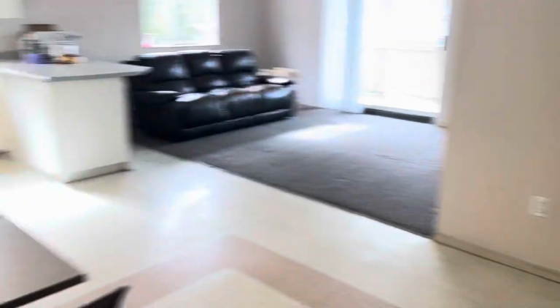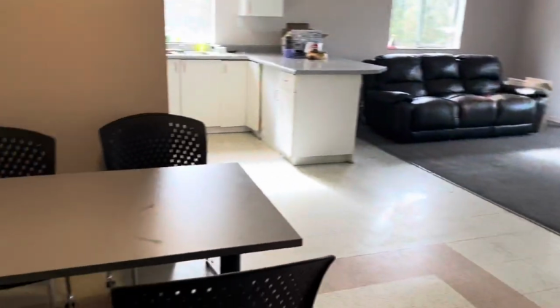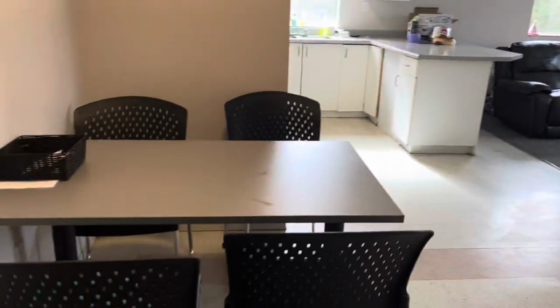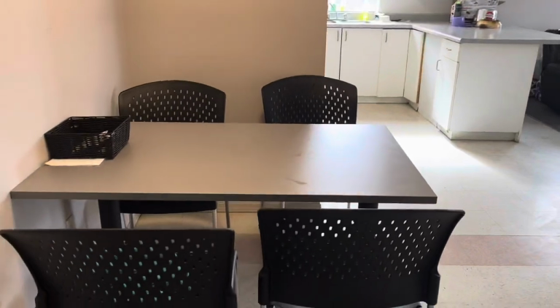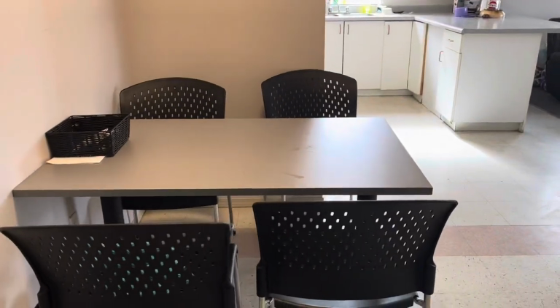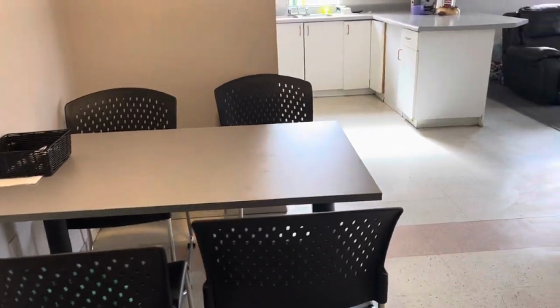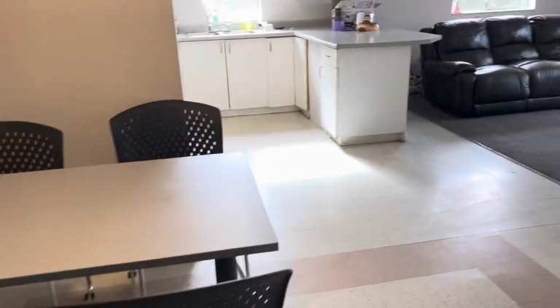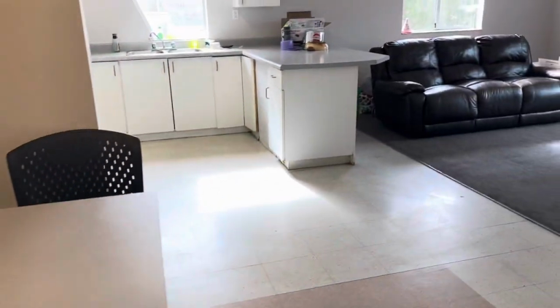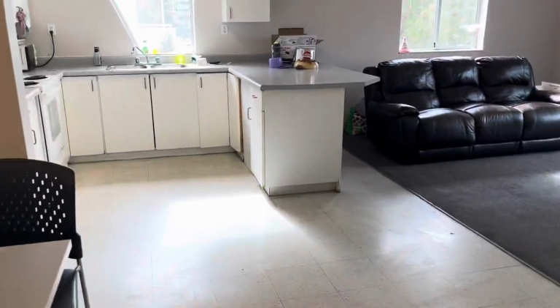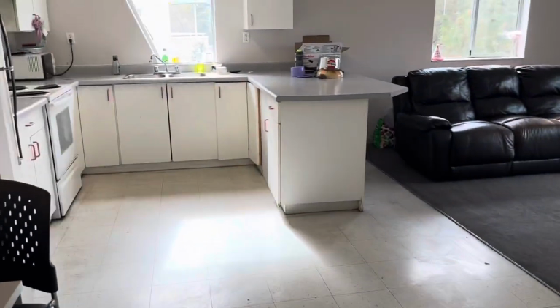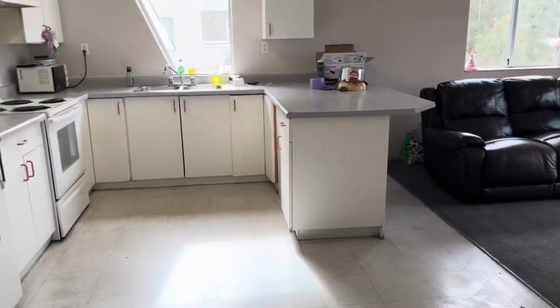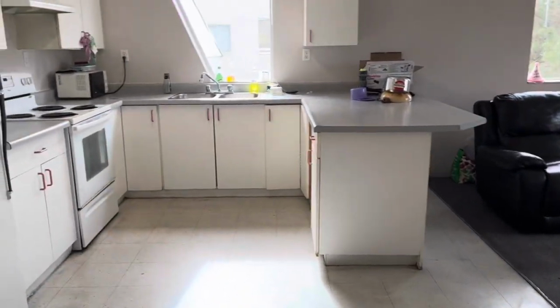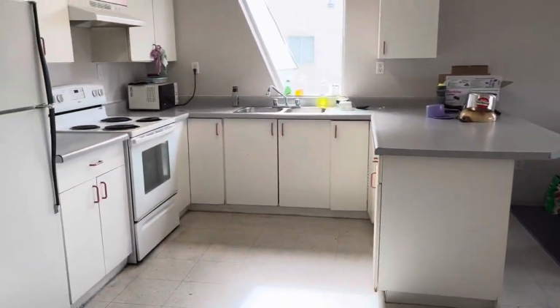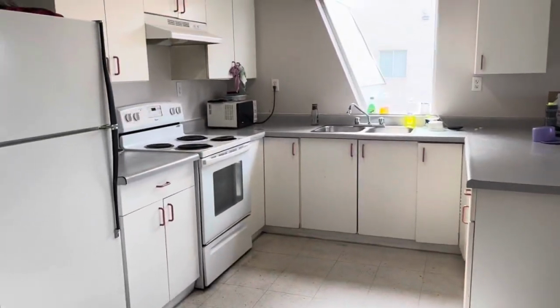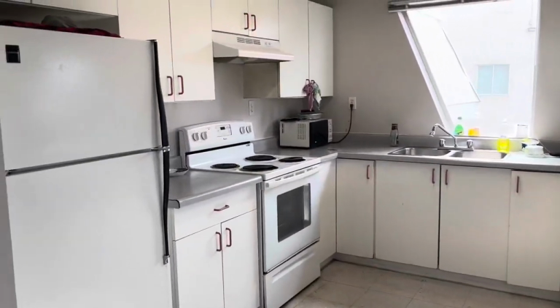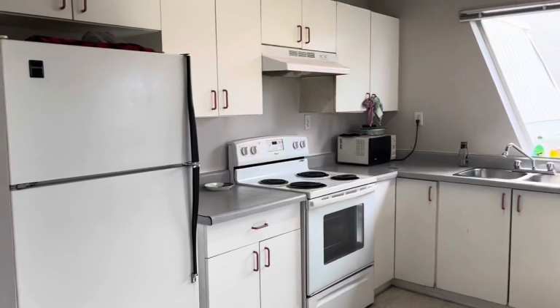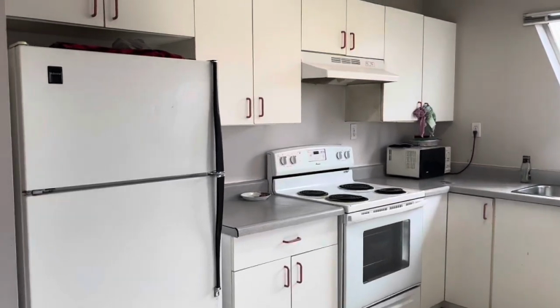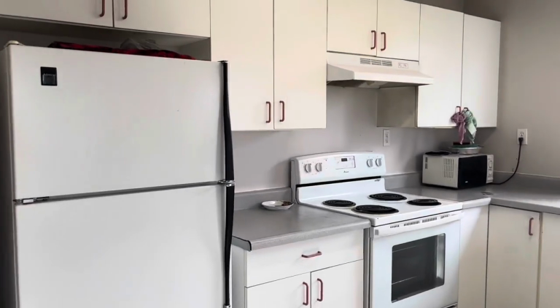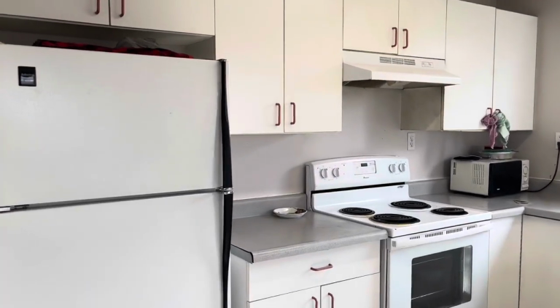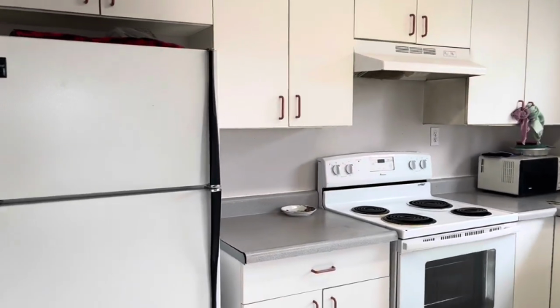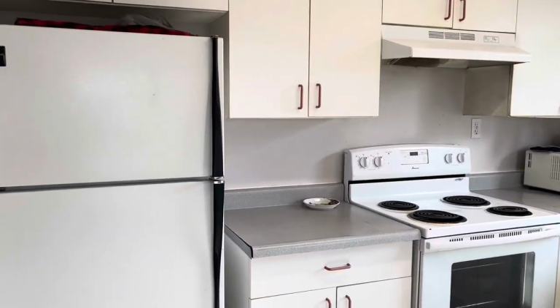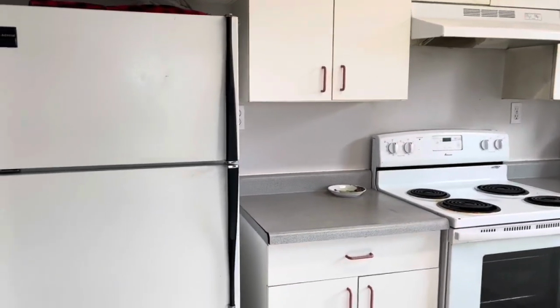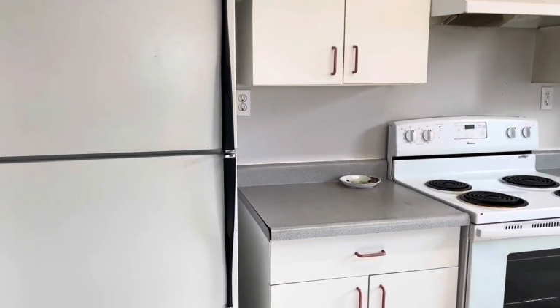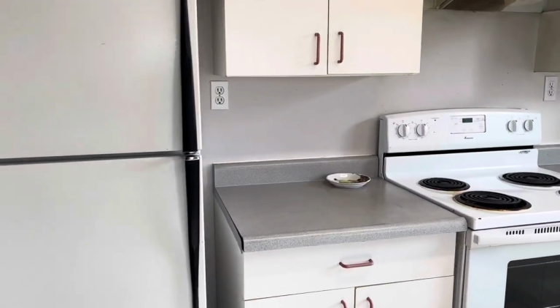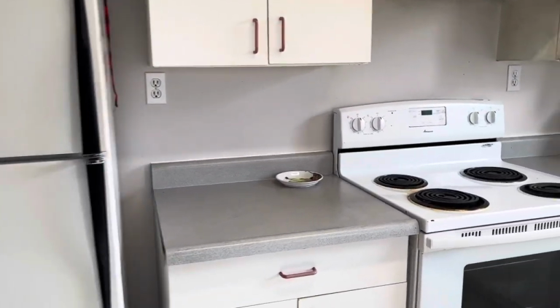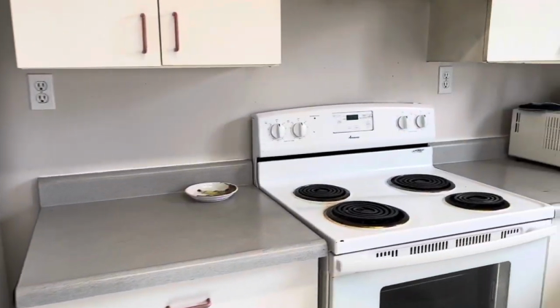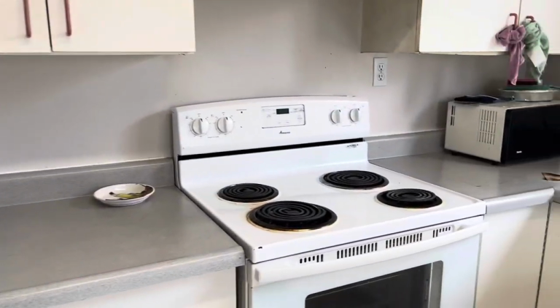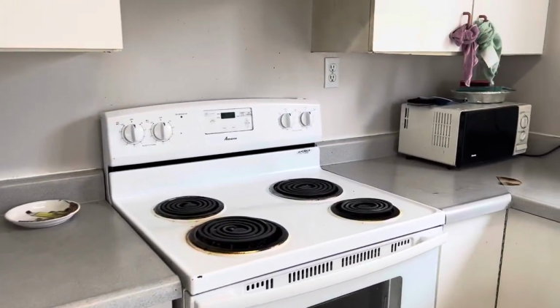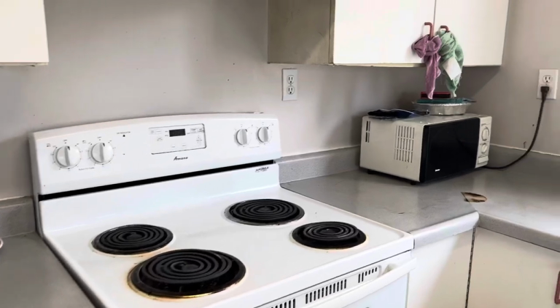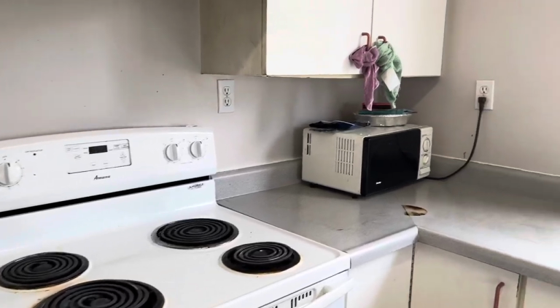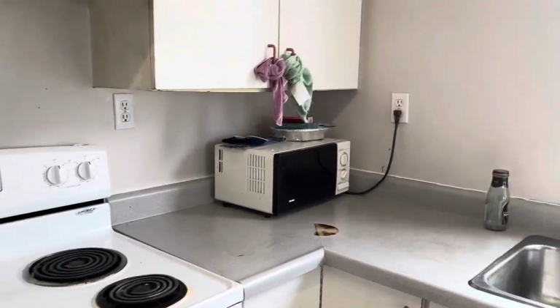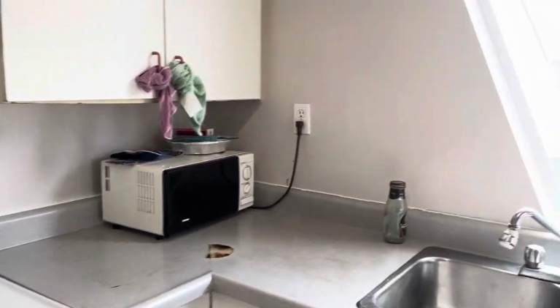Let's move towards the kitchen now. In the kitchen, you will get a refrigerator, a microwave, and an oven, but there is no dishwasher. There are a lot of cabinets, which would be quite sufficient for four people. So this is the kitchen.